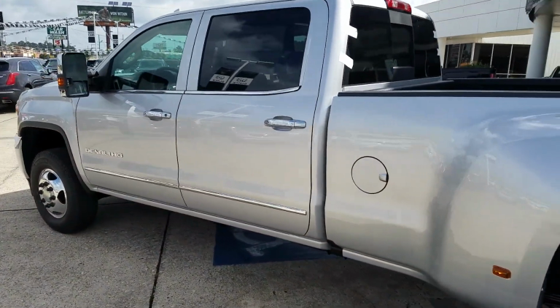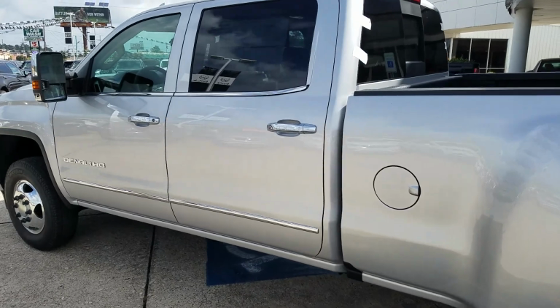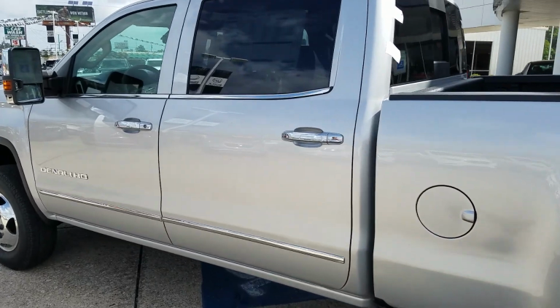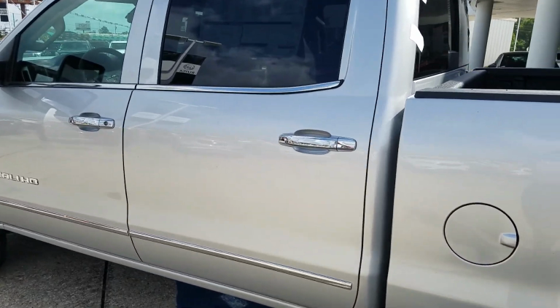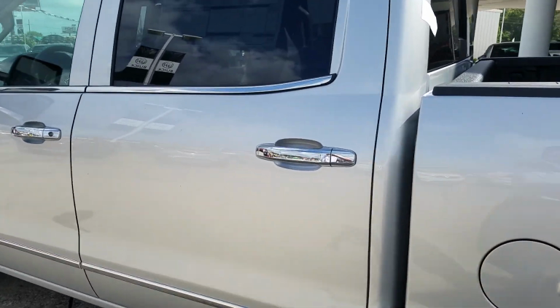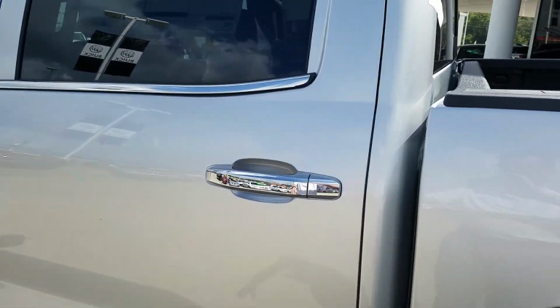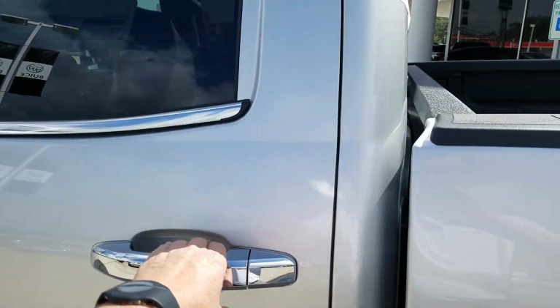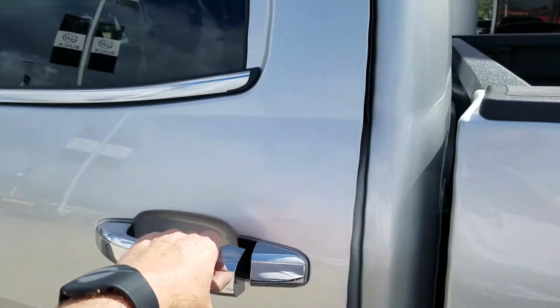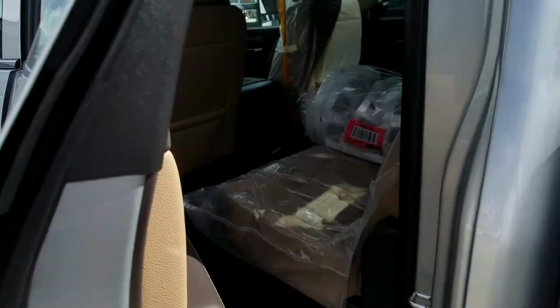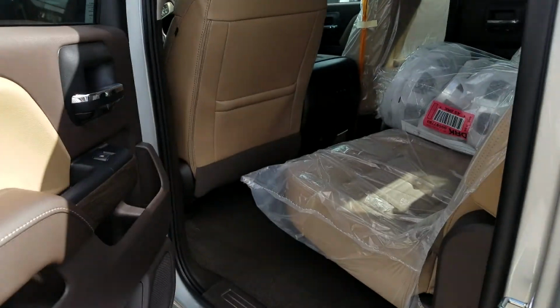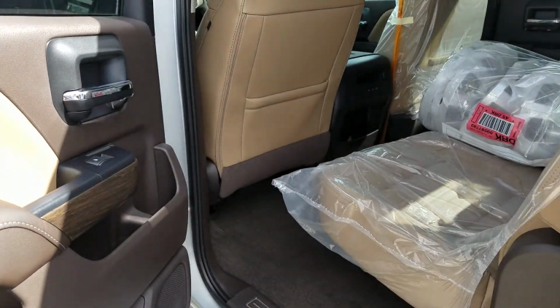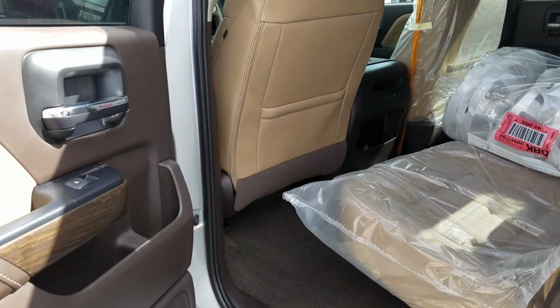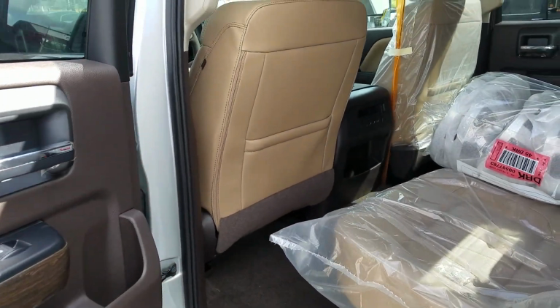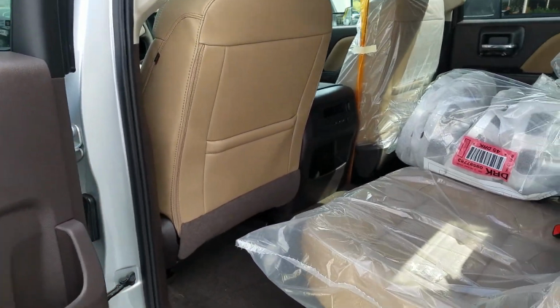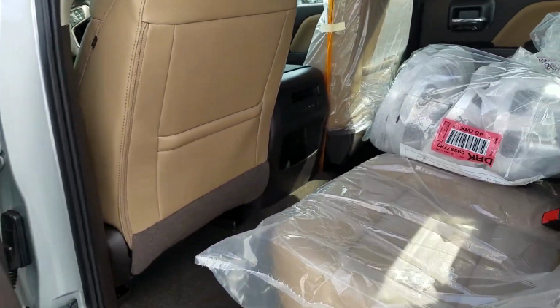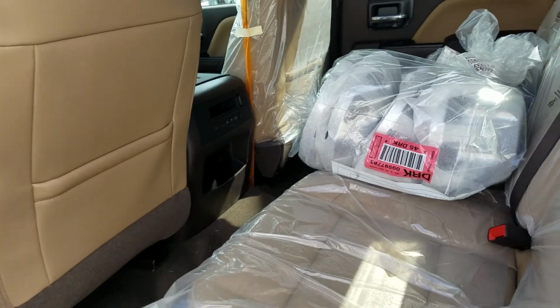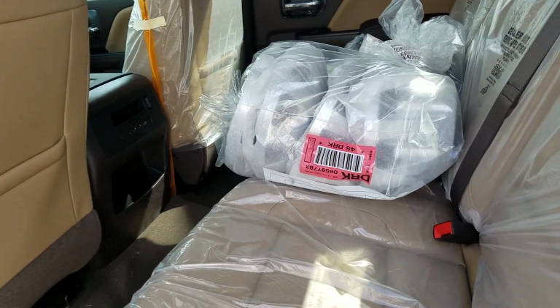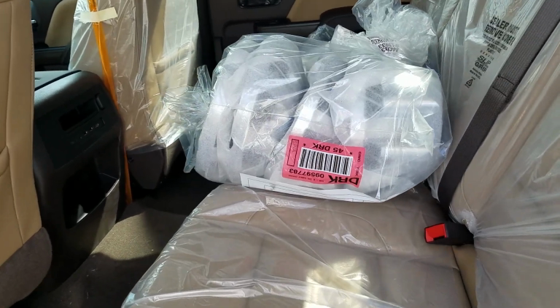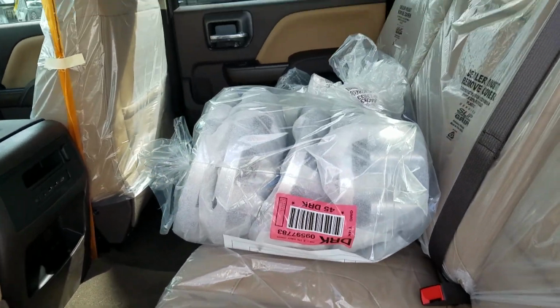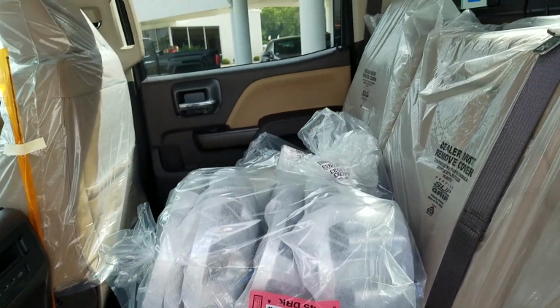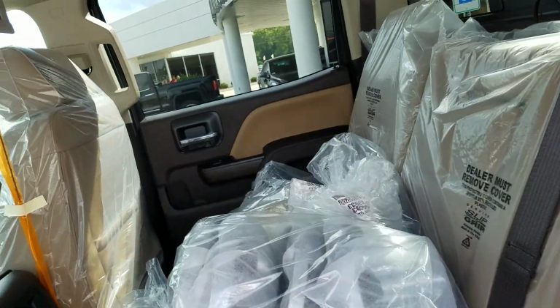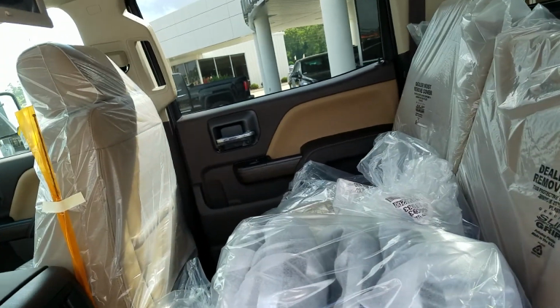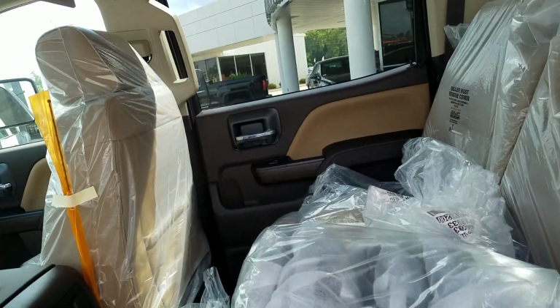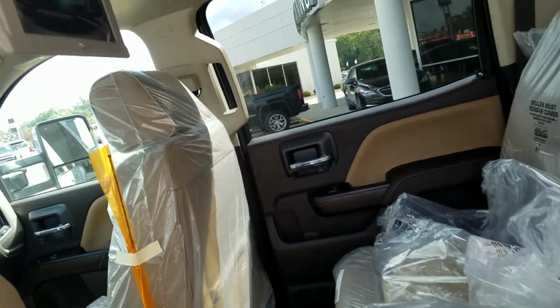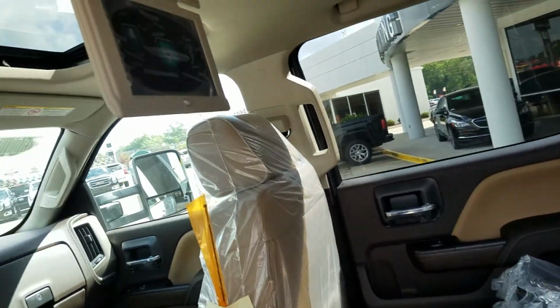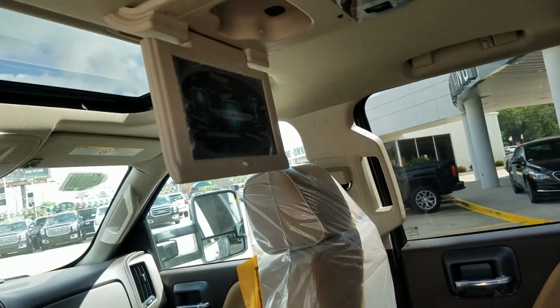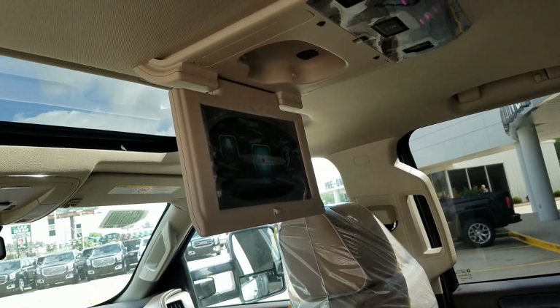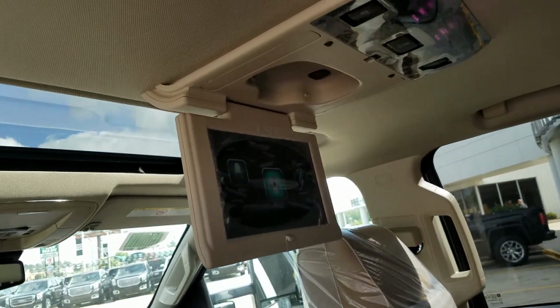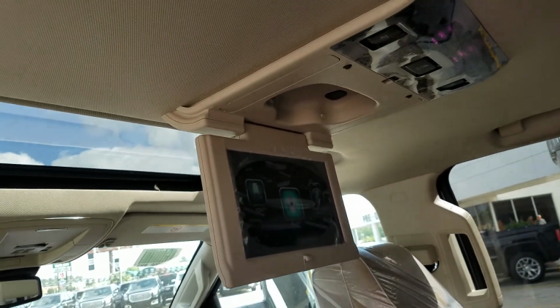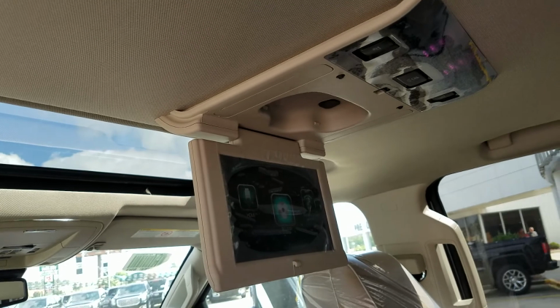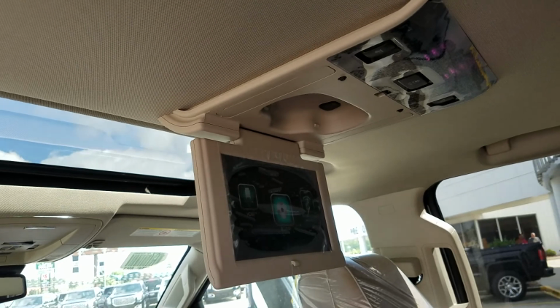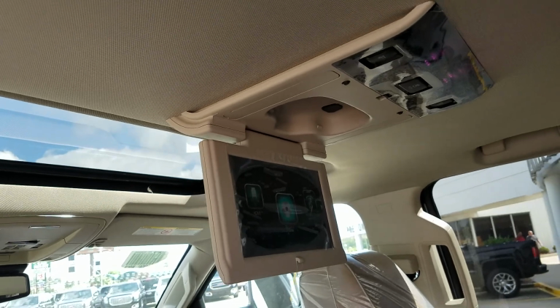Of course it's a full crew cab. It has the maple interior — notice there's your center caps, plastic still on the seats. I did want to point out the rear seat entertainment, the Blu-ray DVD system.